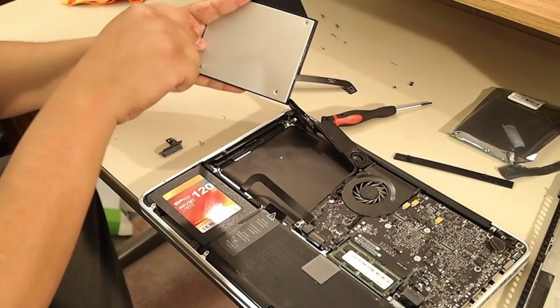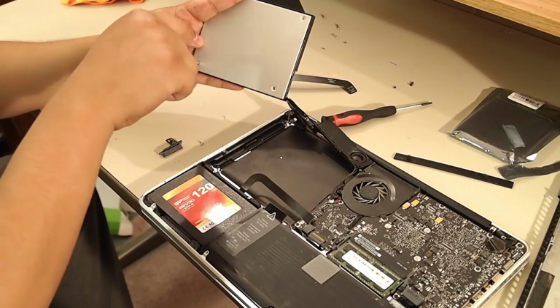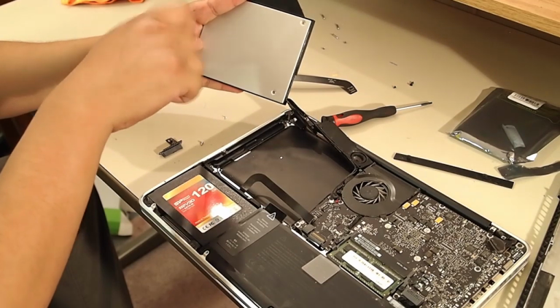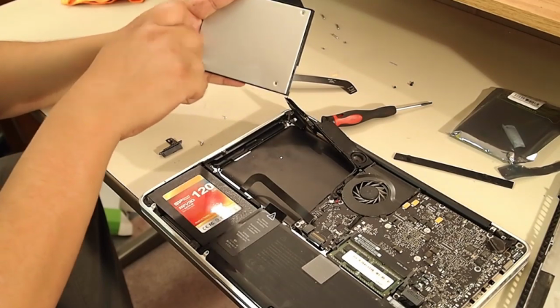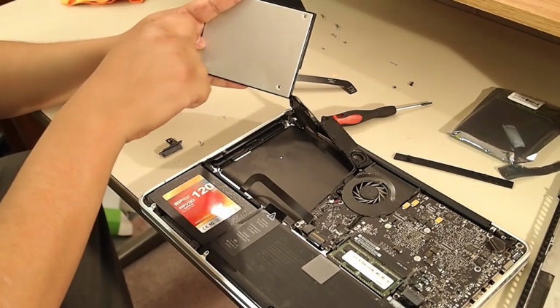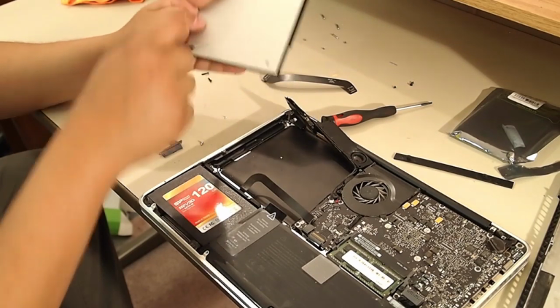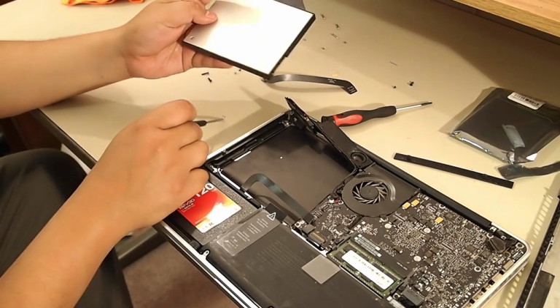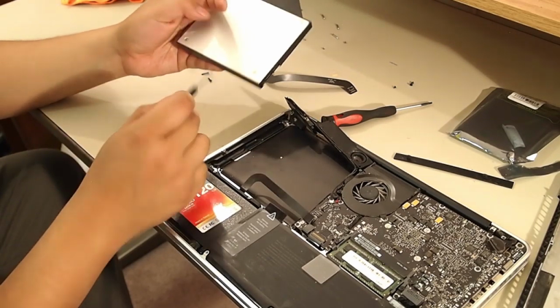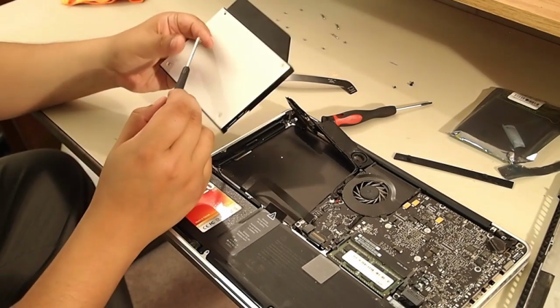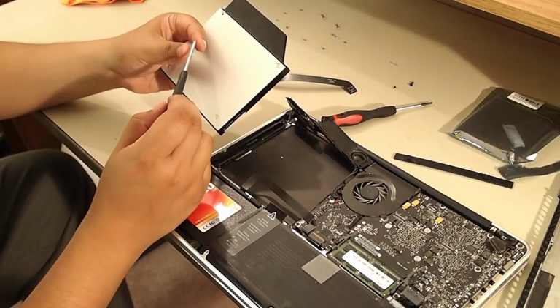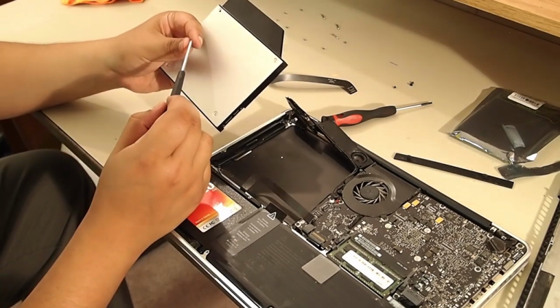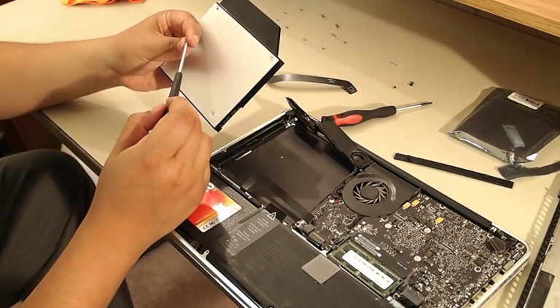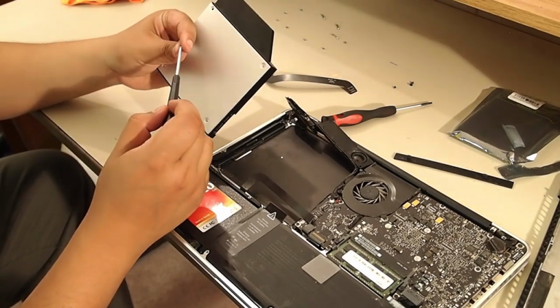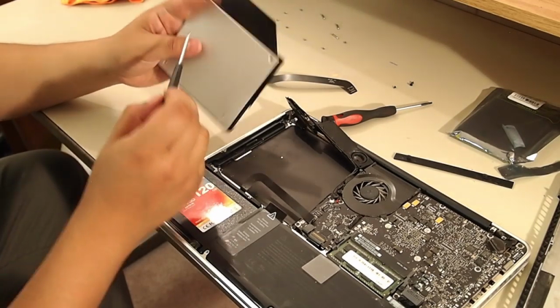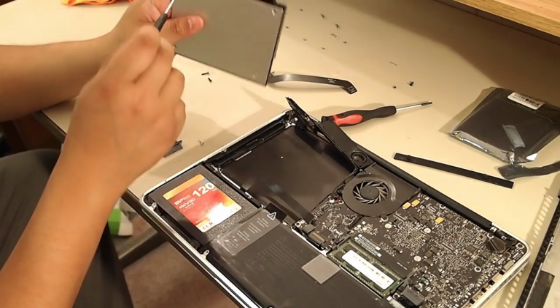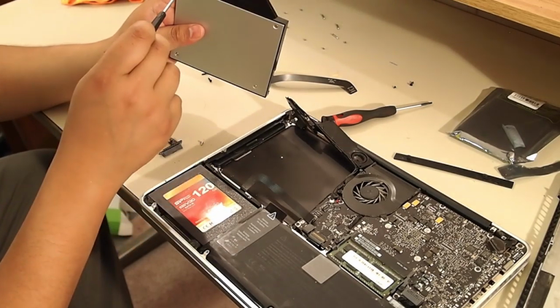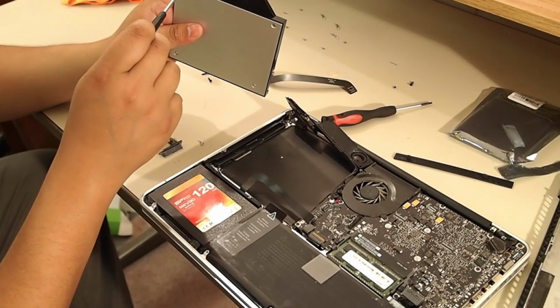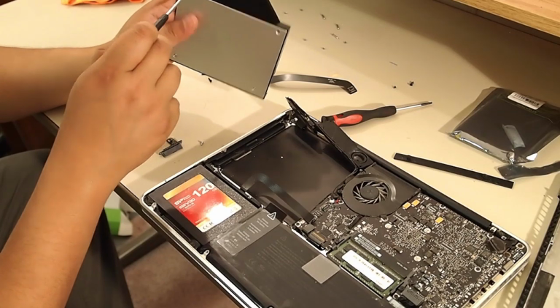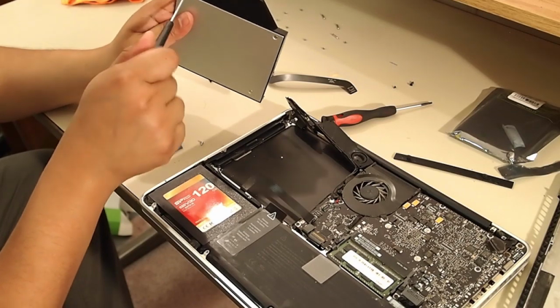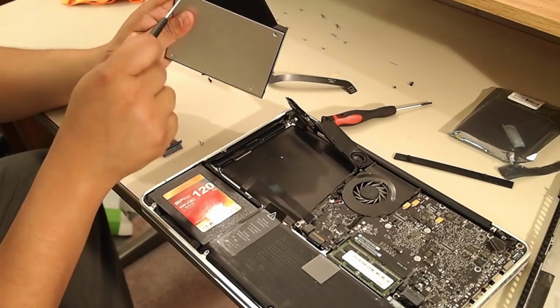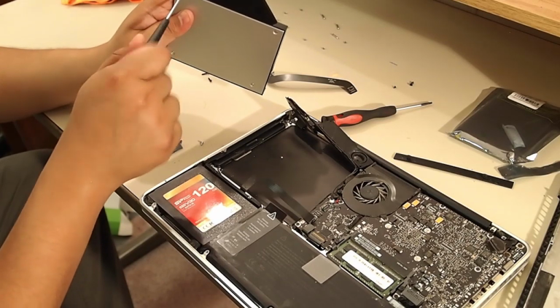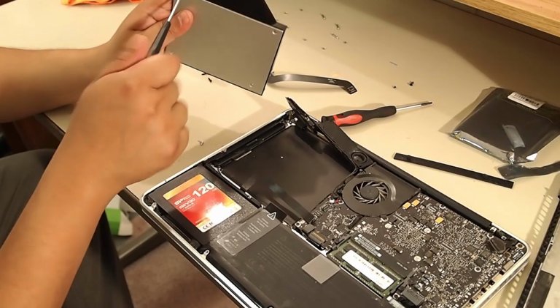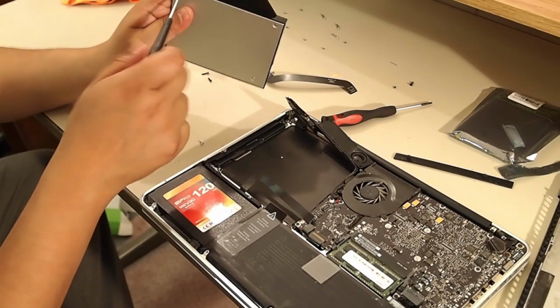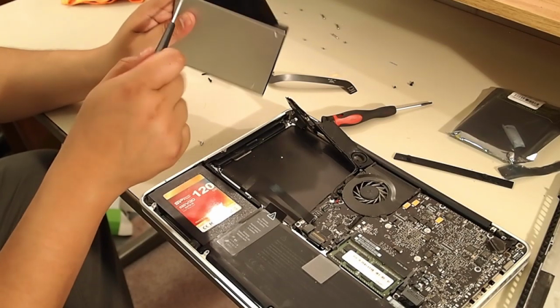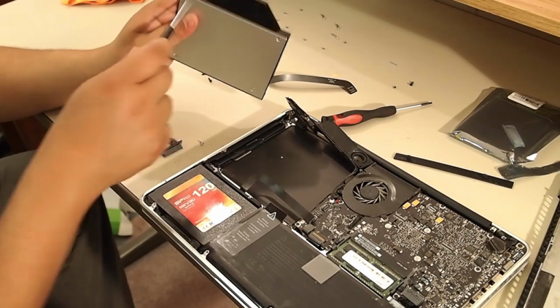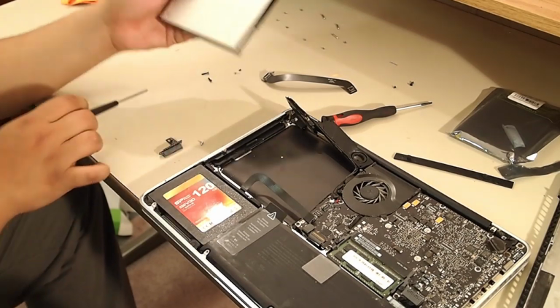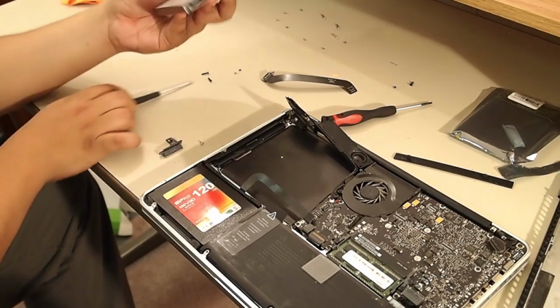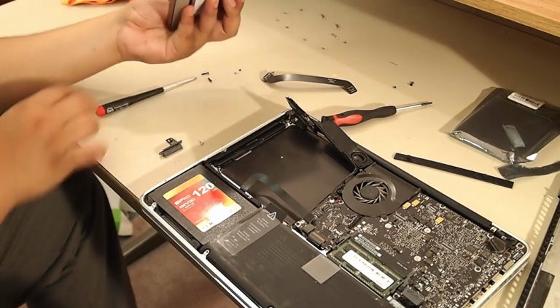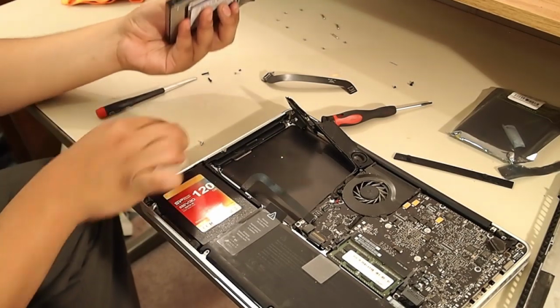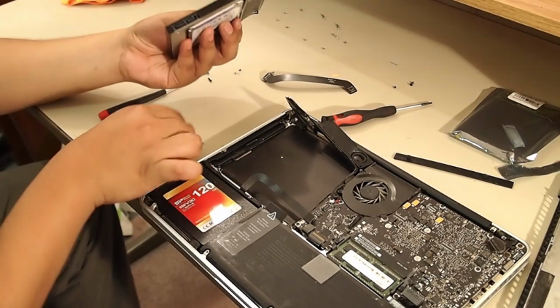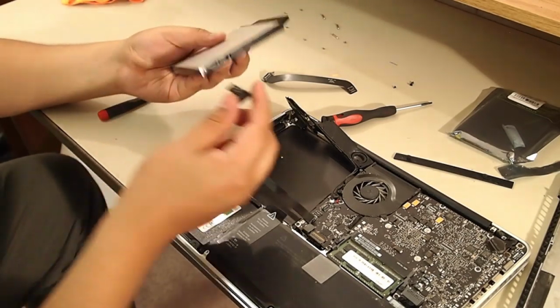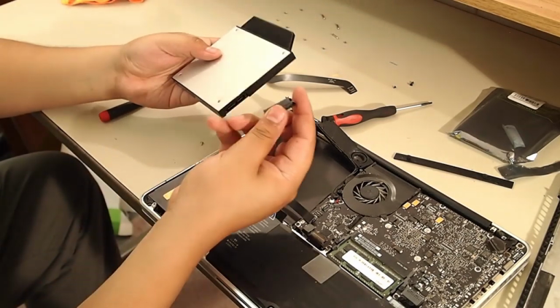Keep in mind there are links in the description below for these caddies and for the hard drives if you're looking to buy one.